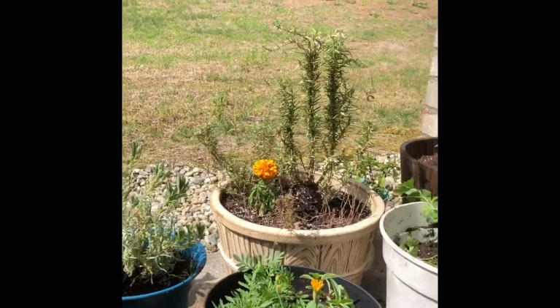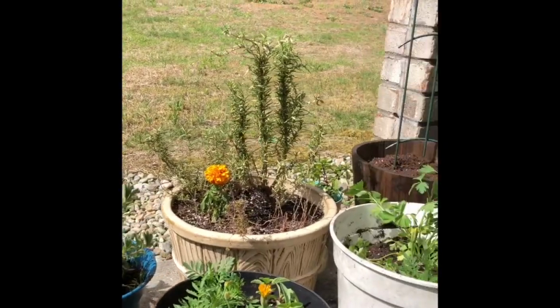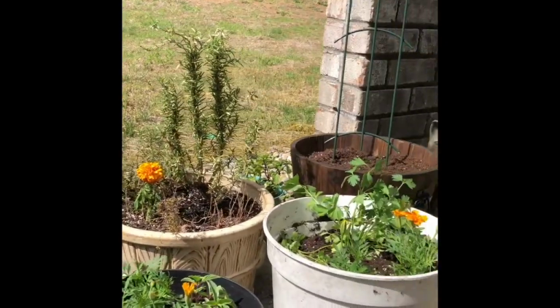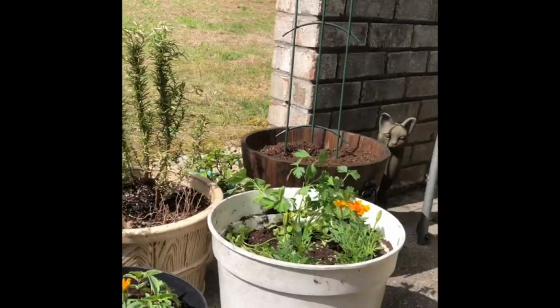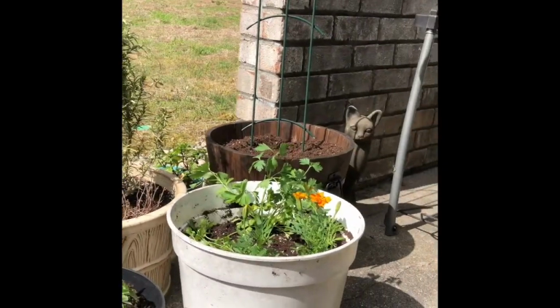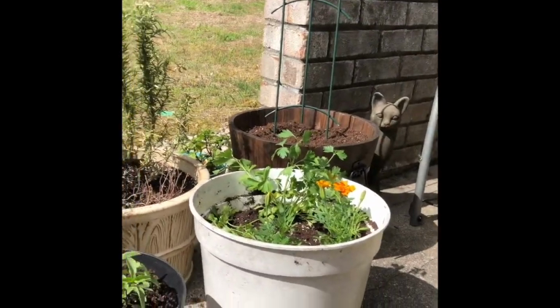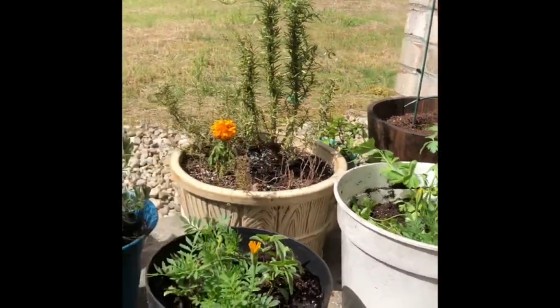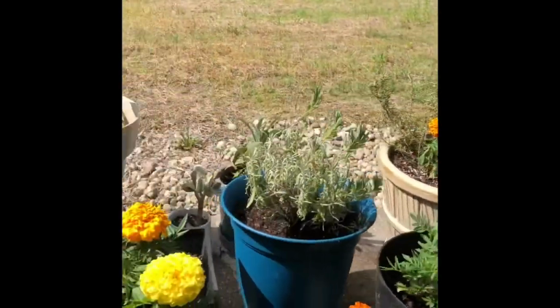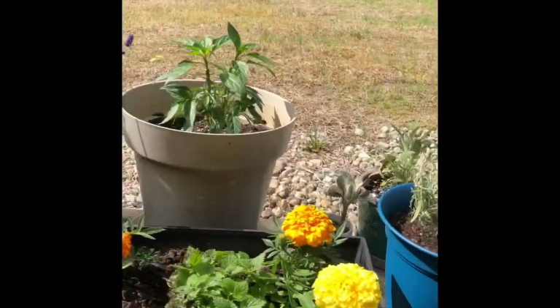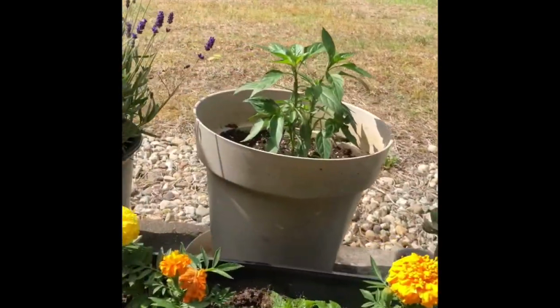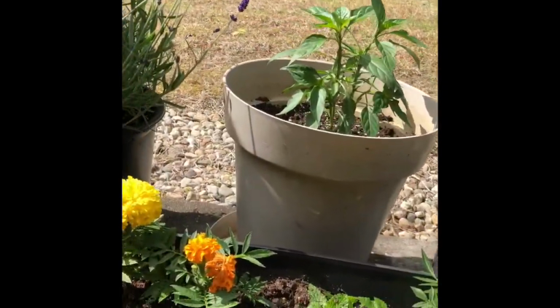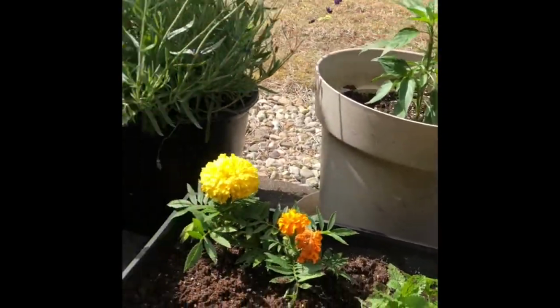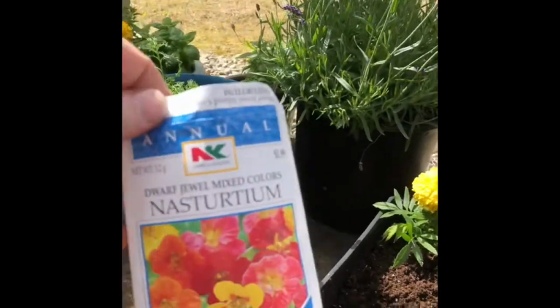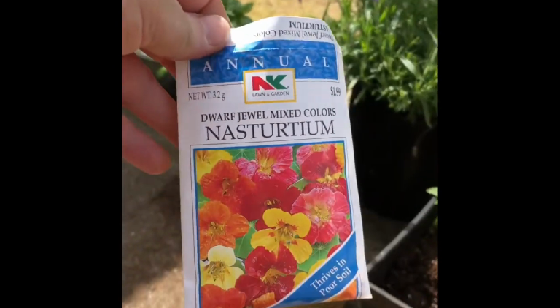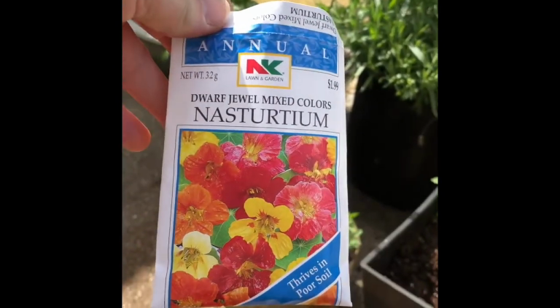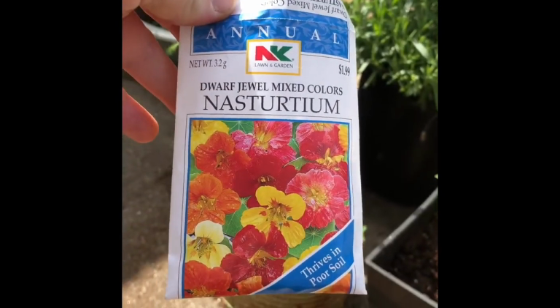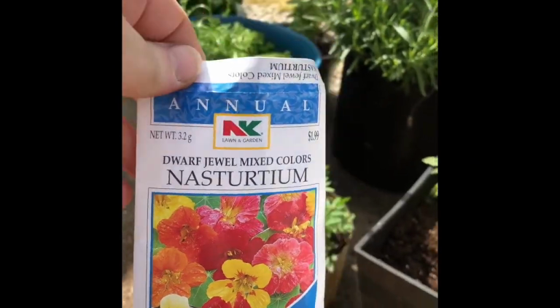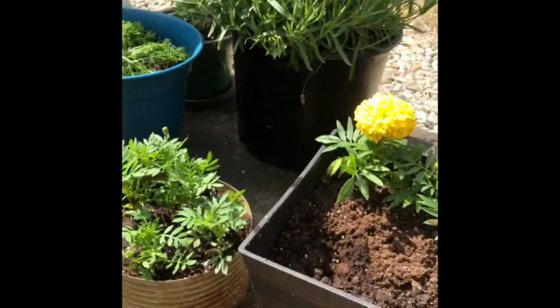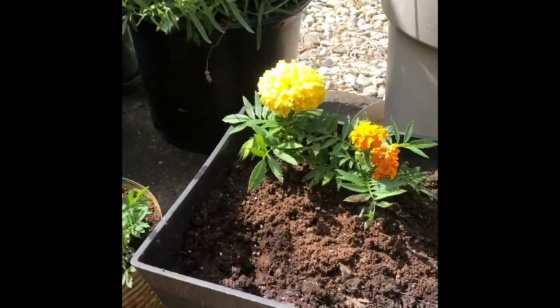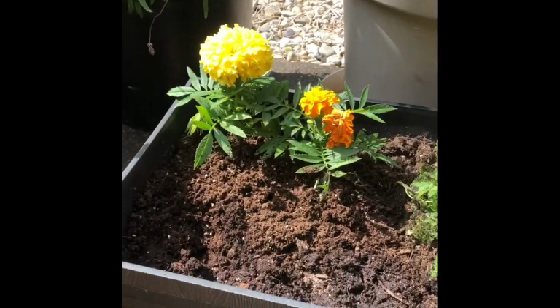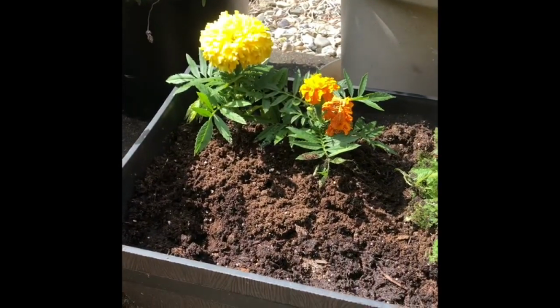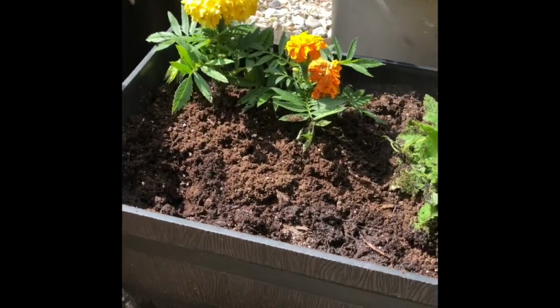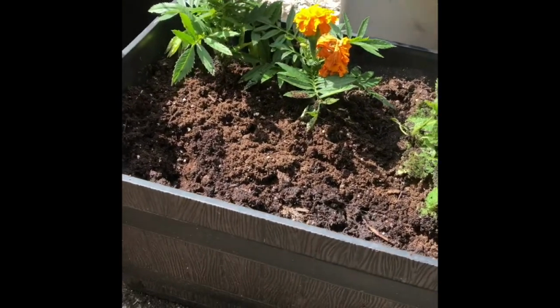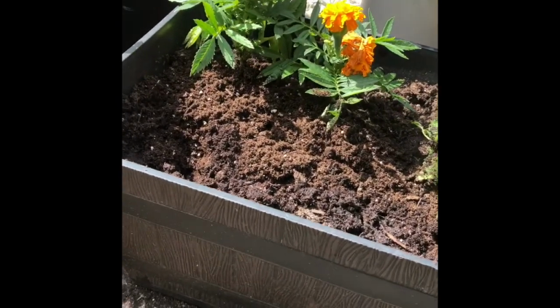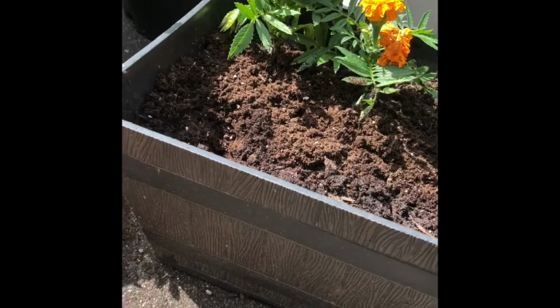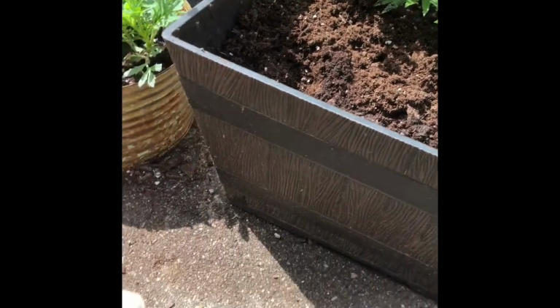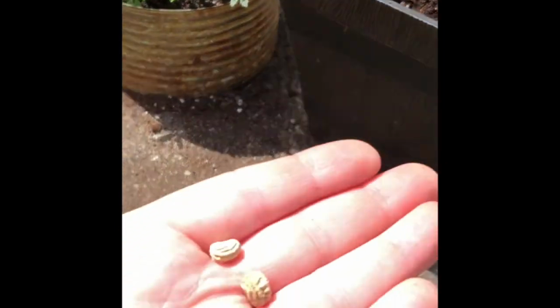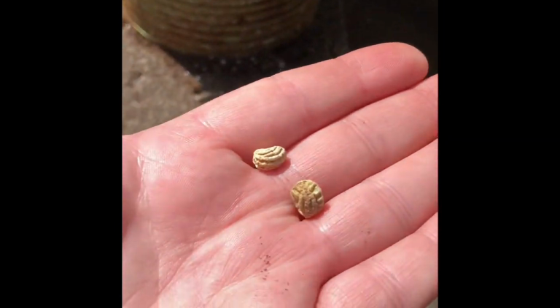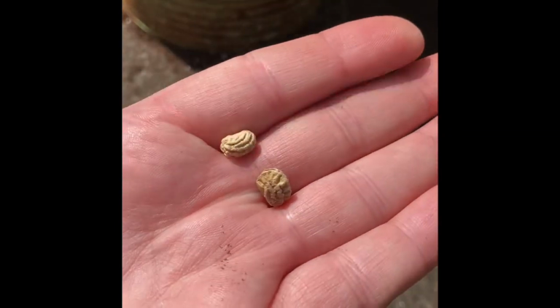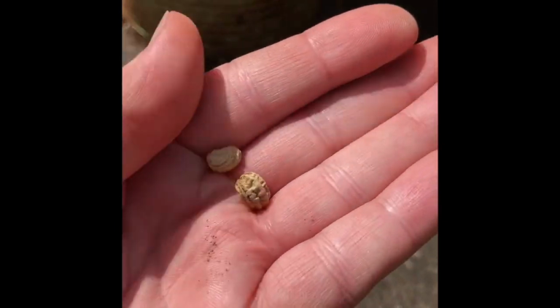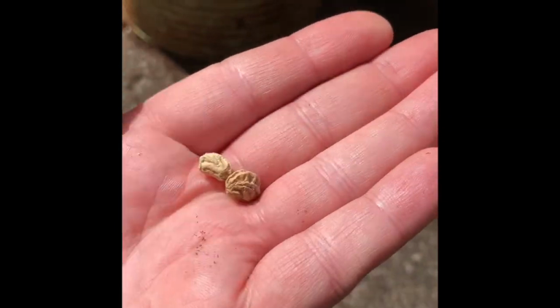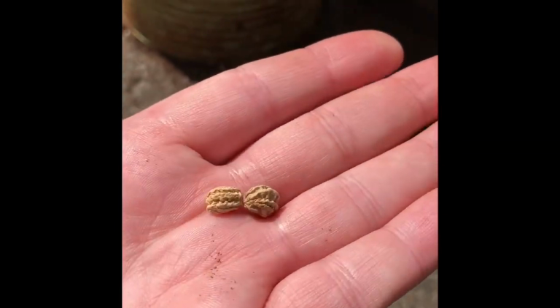Here are some of the things I'm growing. And we're going to plant some of these nasturtium seeds like this. I'm going to put them over here by the marigolds. So our seeds look kind of wrinkly right now.